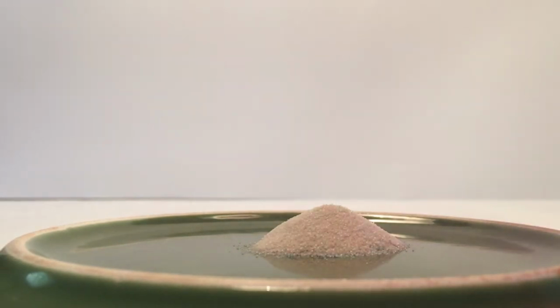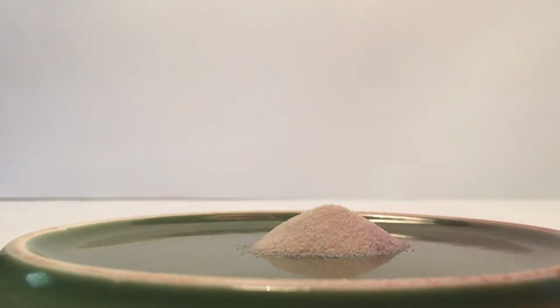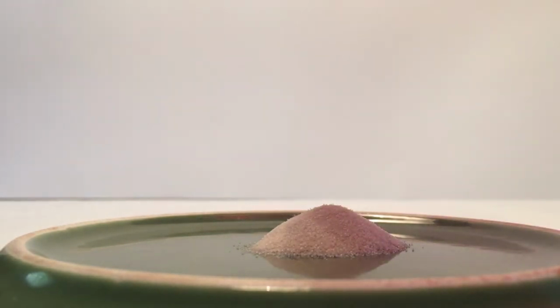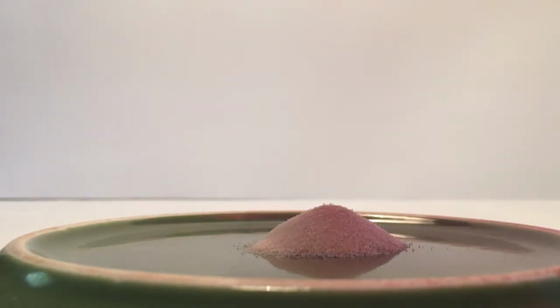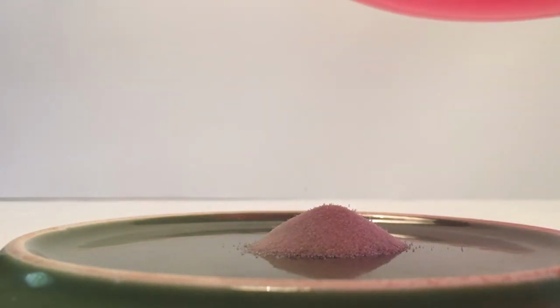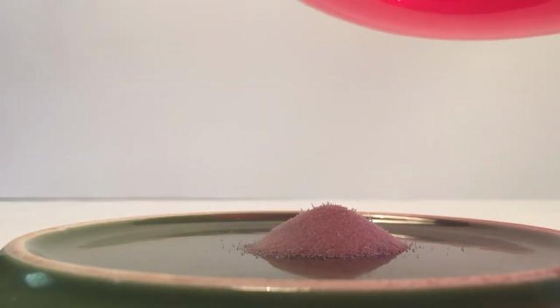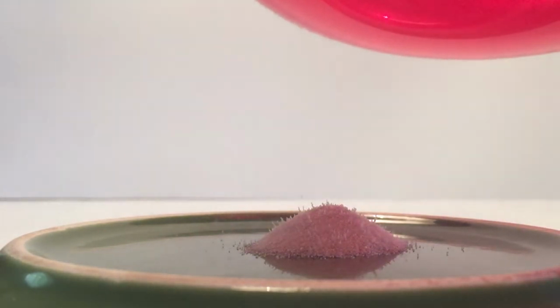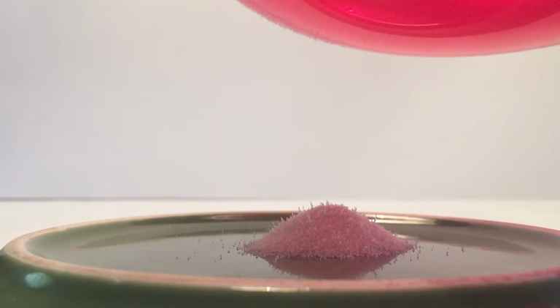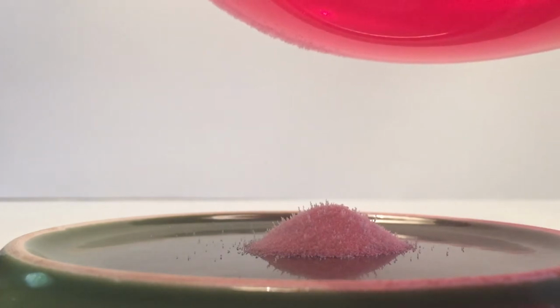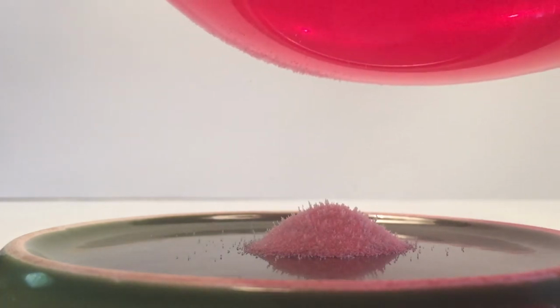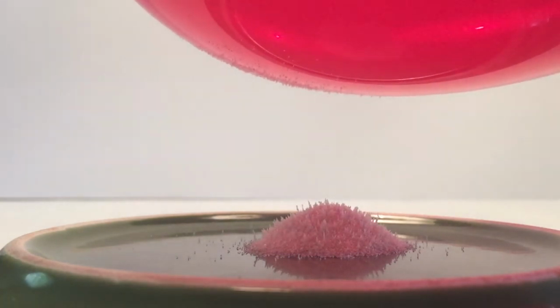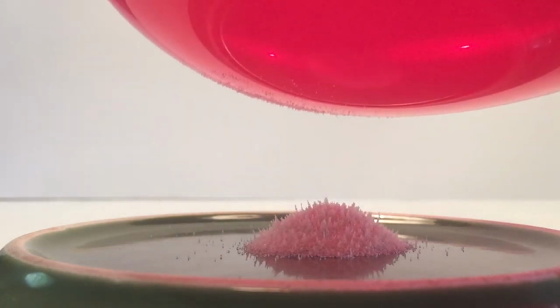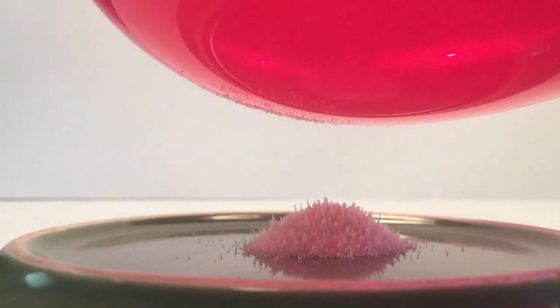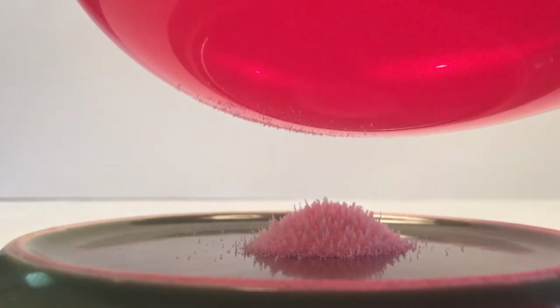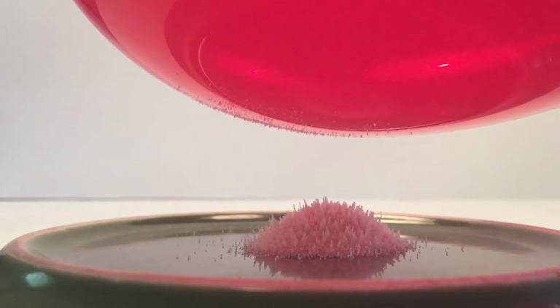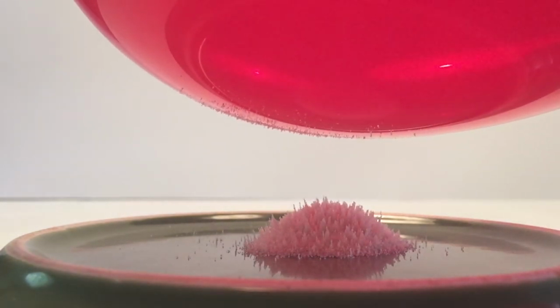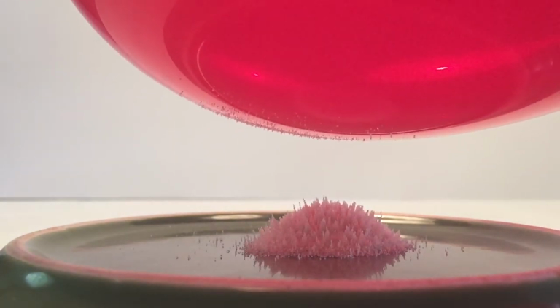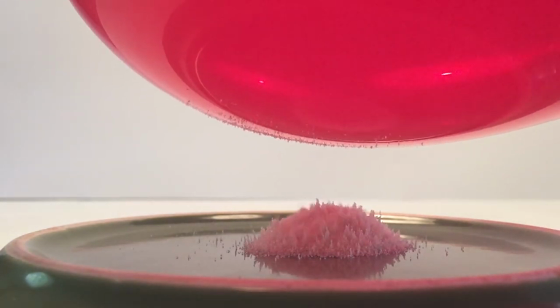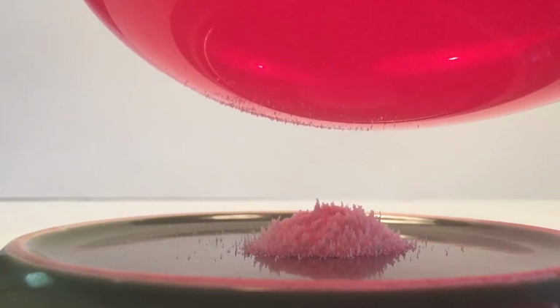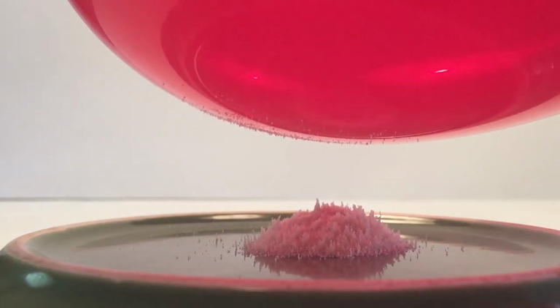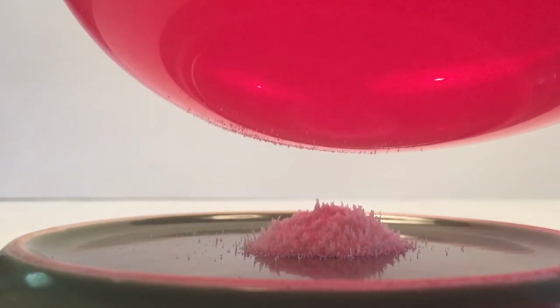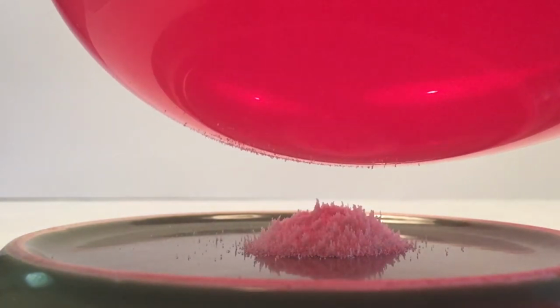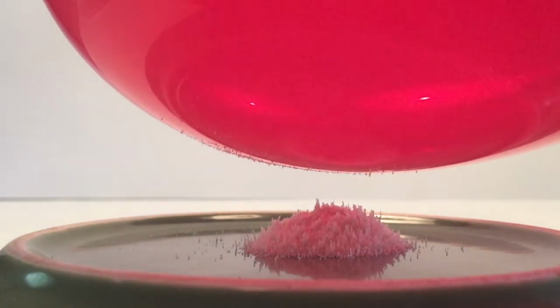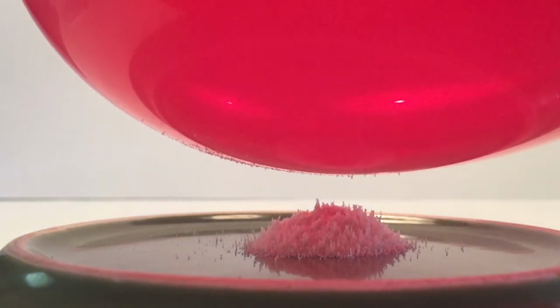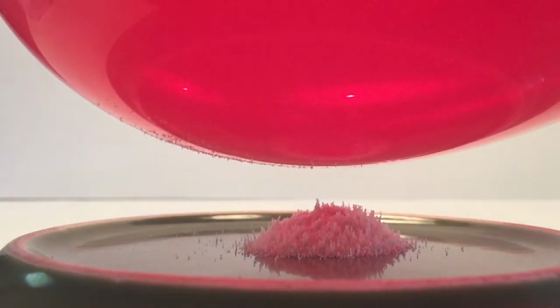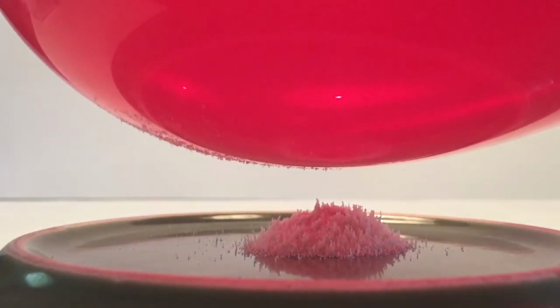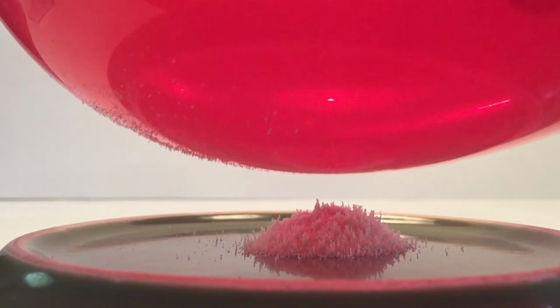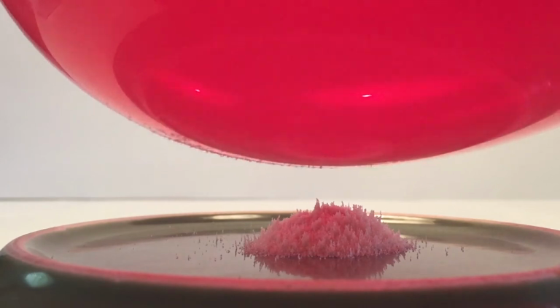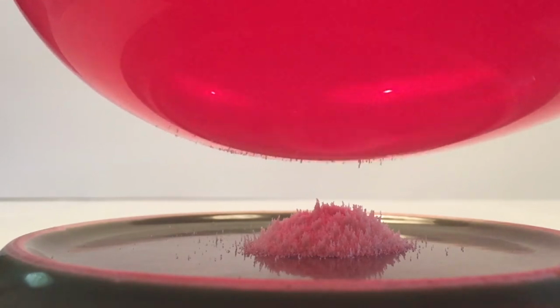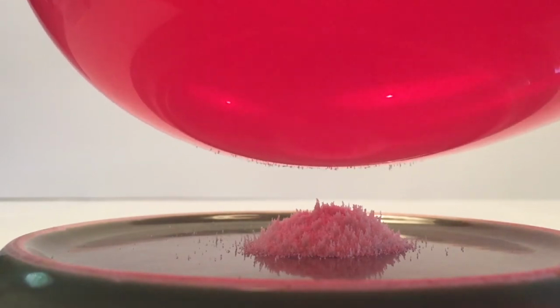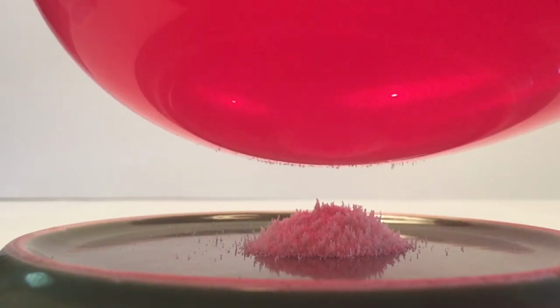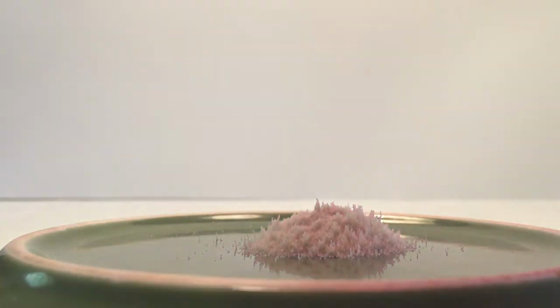Then you're going to charge your balloon with your hair — rub it back and forth to get it charged — and then bring it close to the gelatin. Isn't that cool? It is. Pretty awesome. I'll tell you the science behind it.